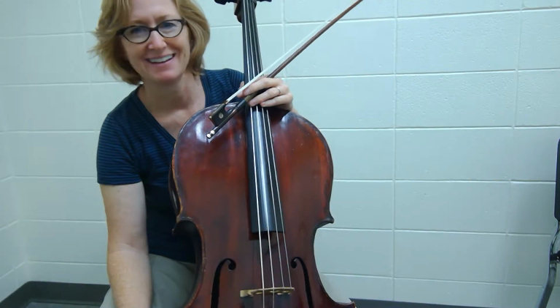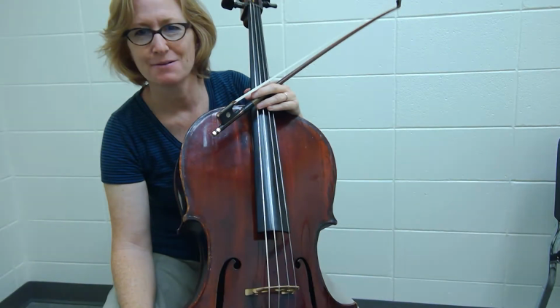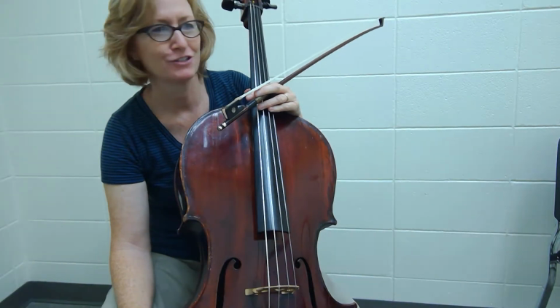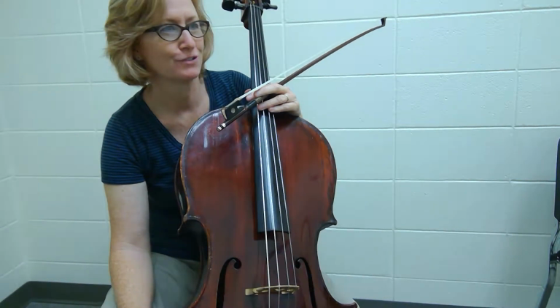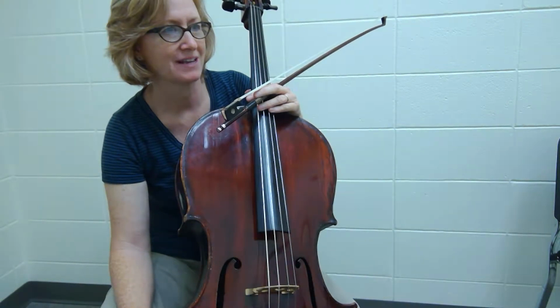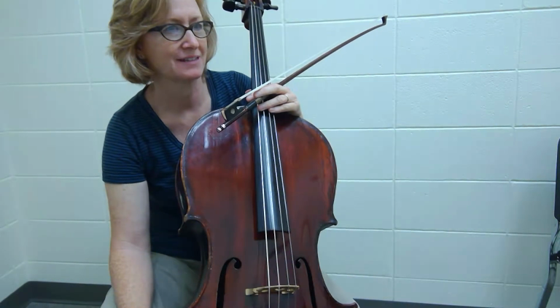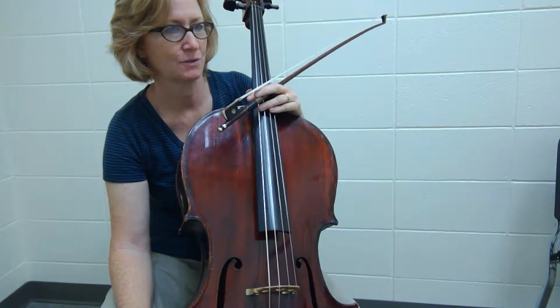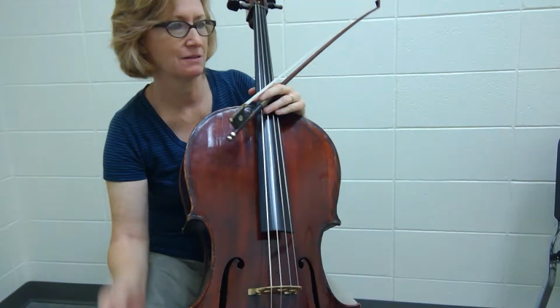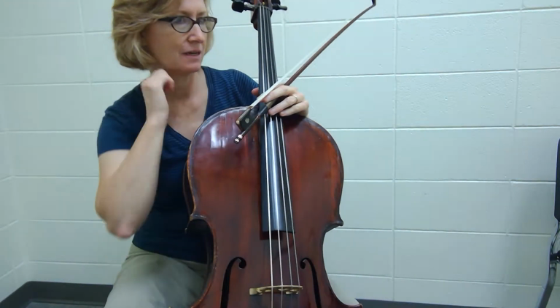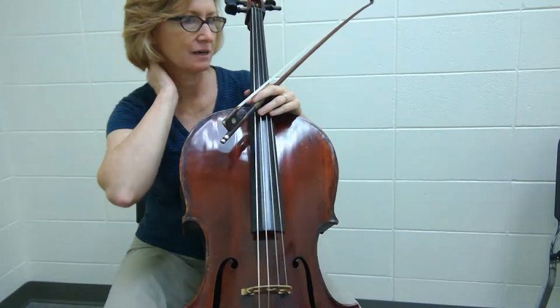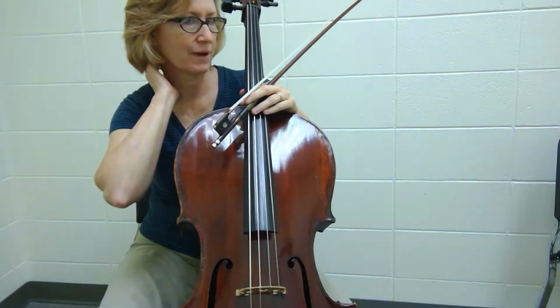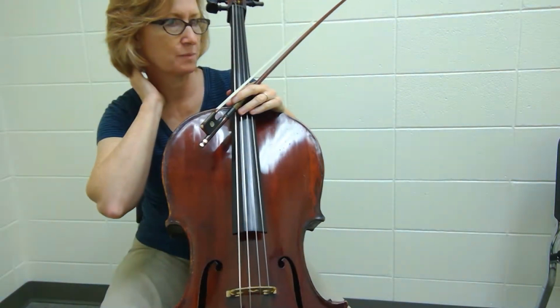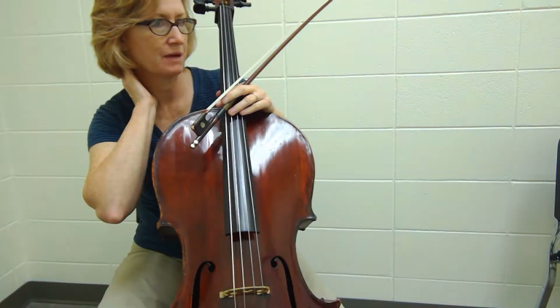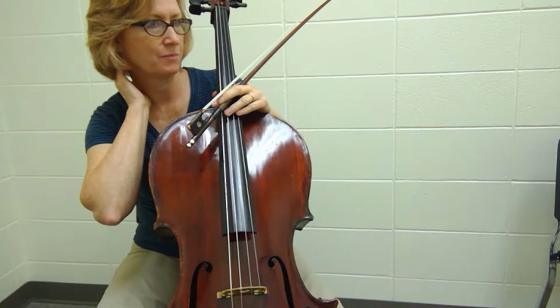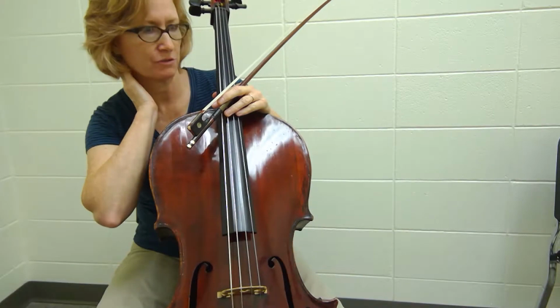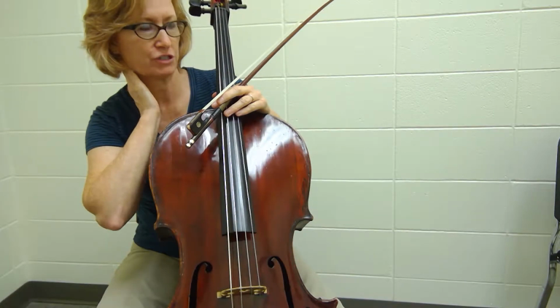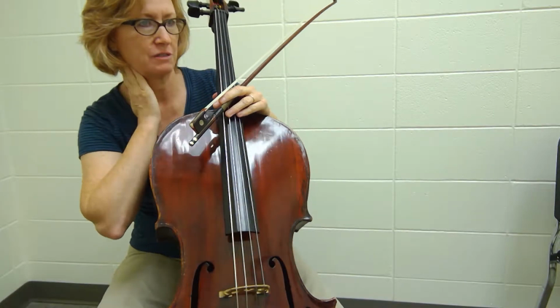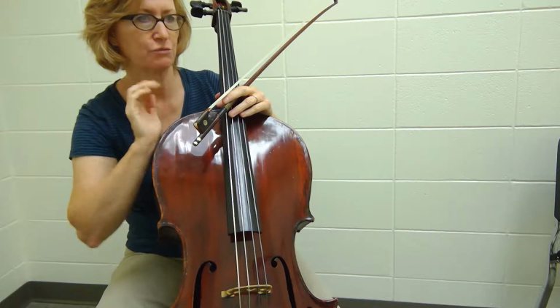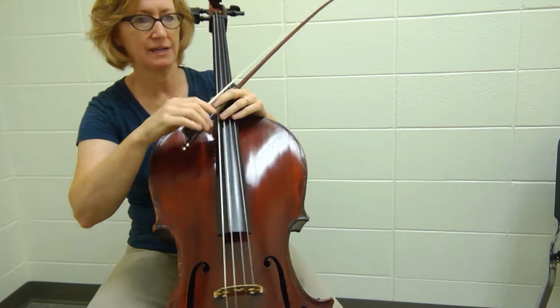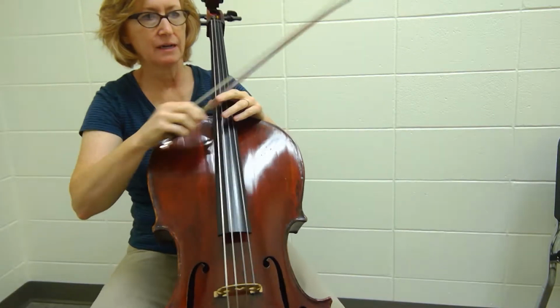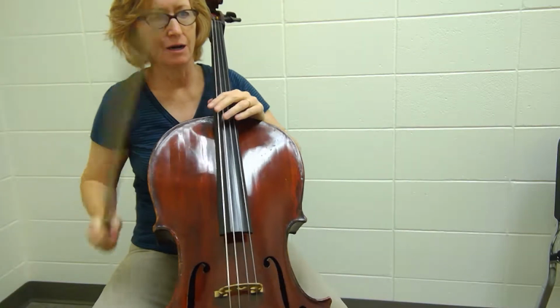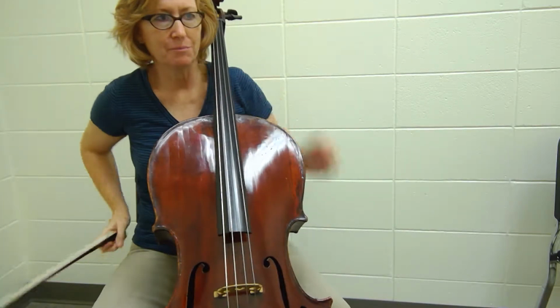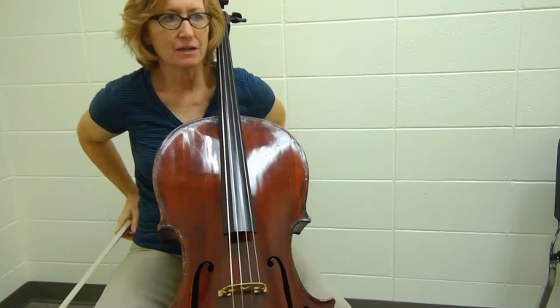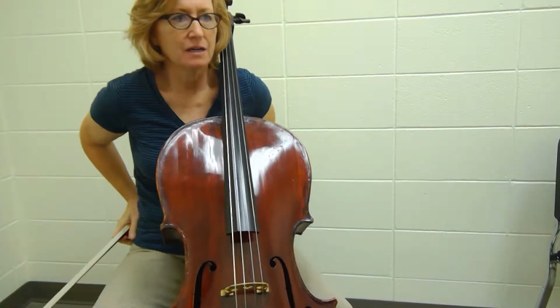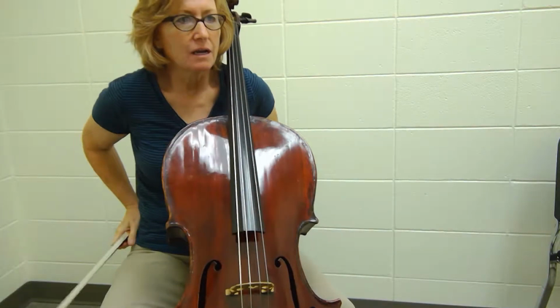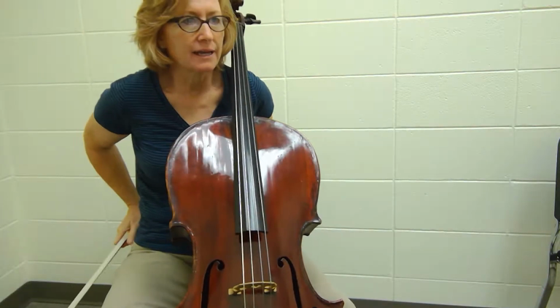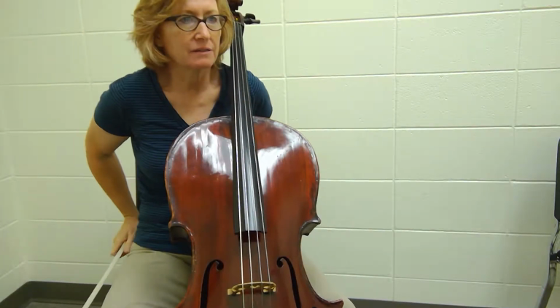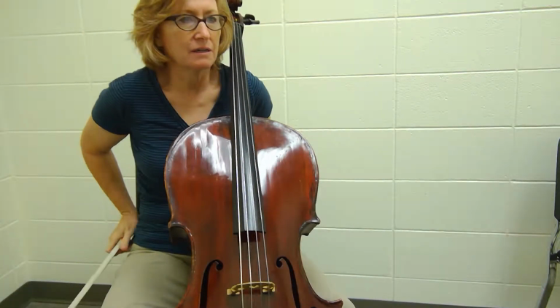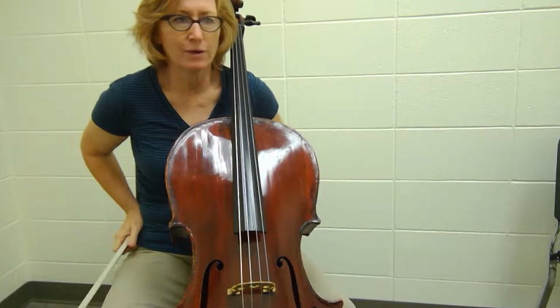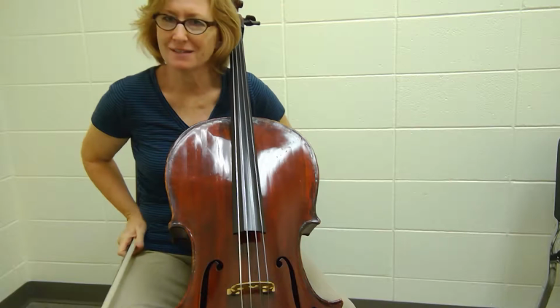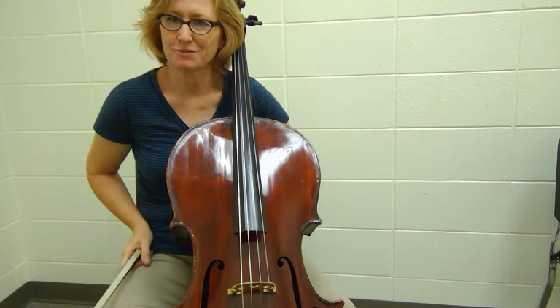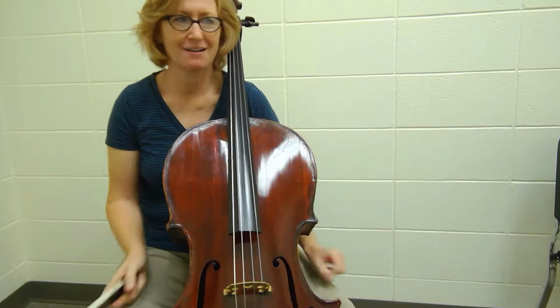Hi, we're going to do the St. Anthony Chorale — a traditional tune arranged by Haydn and arranged by Sandra Dachau.